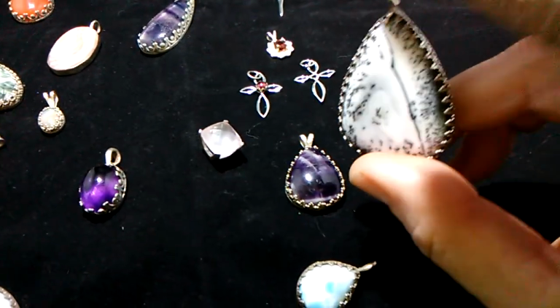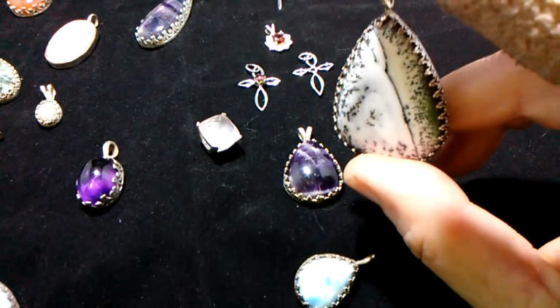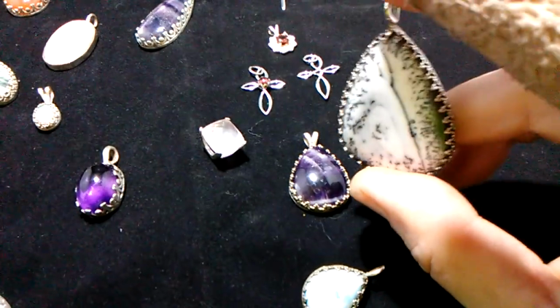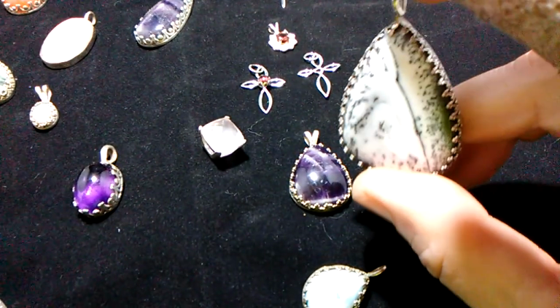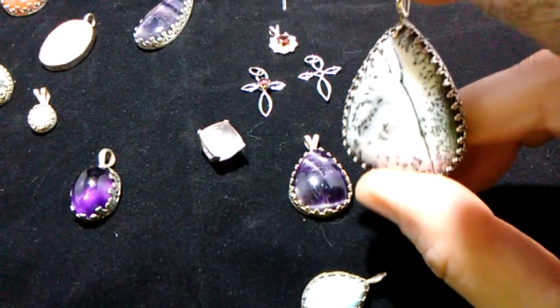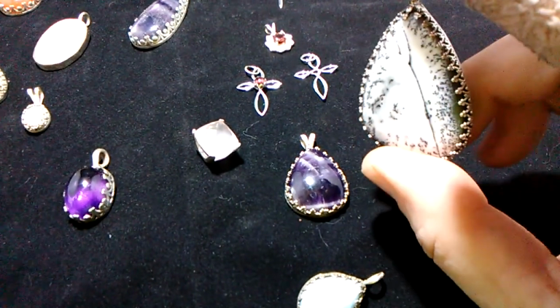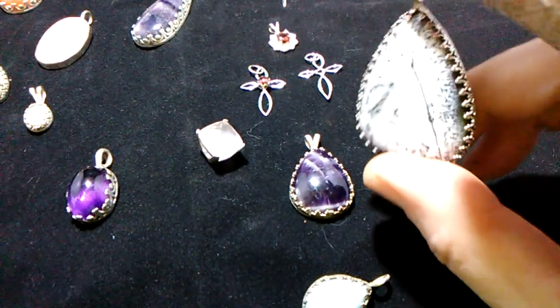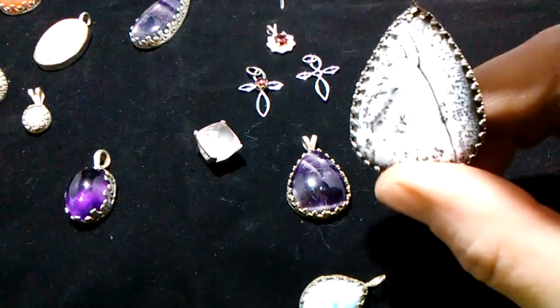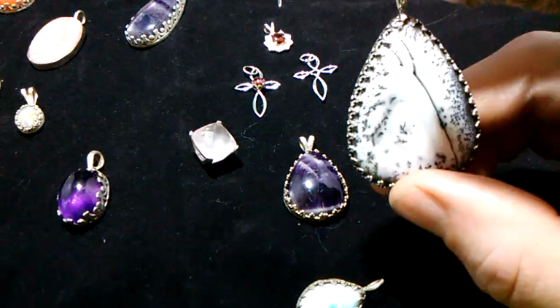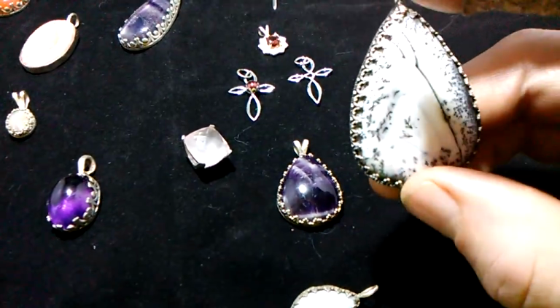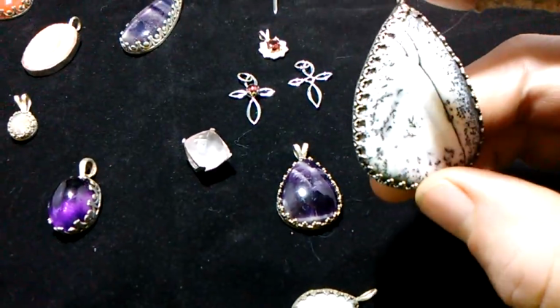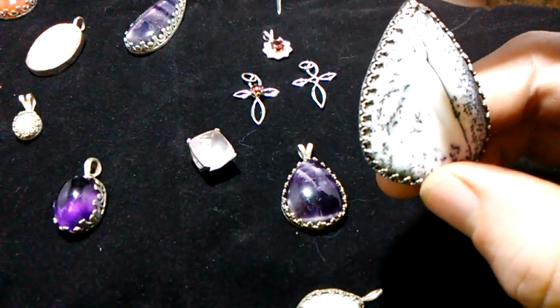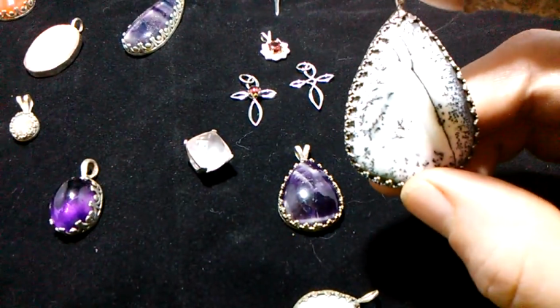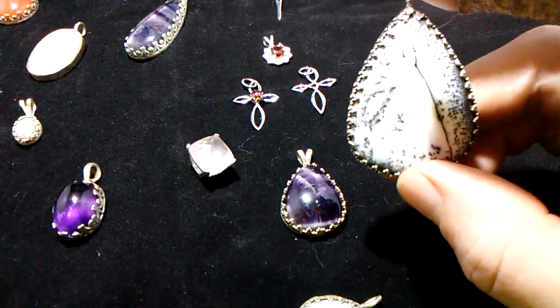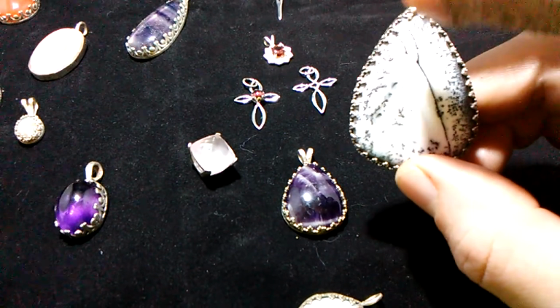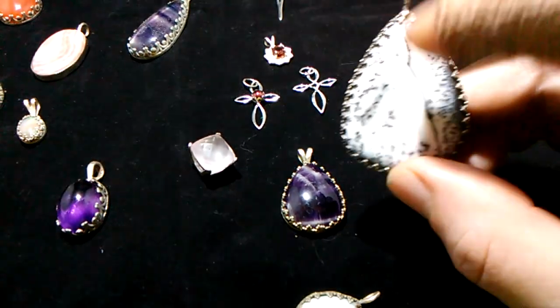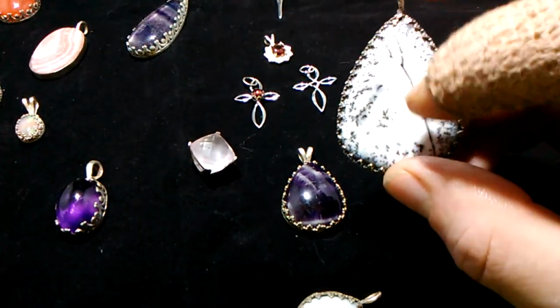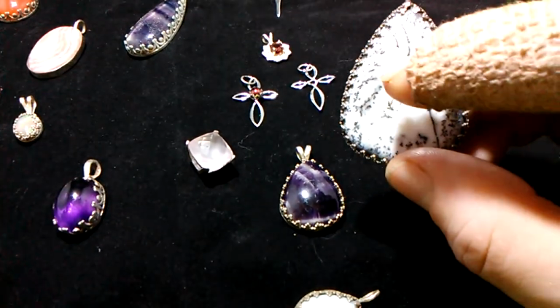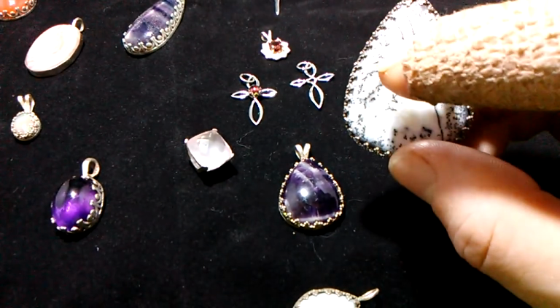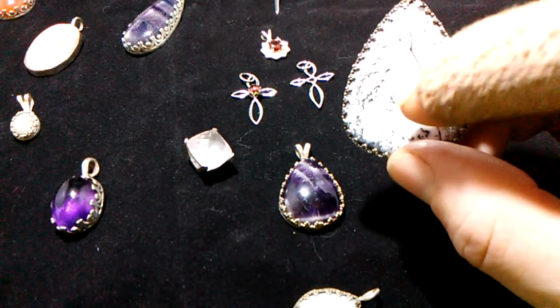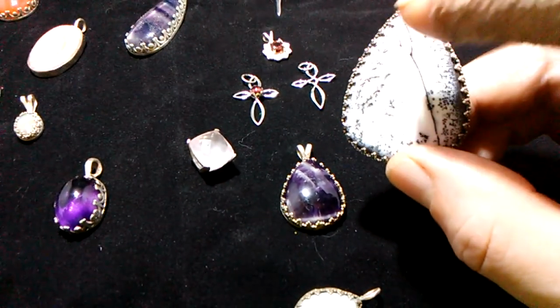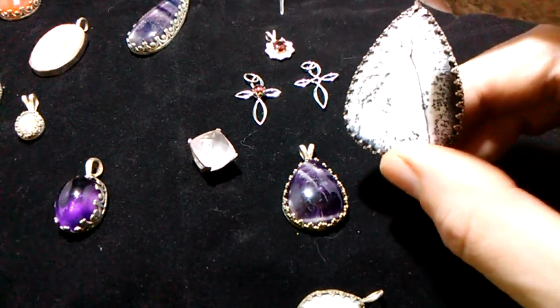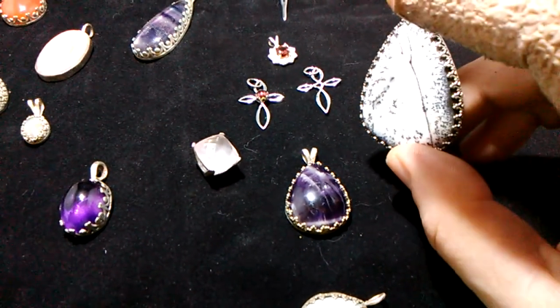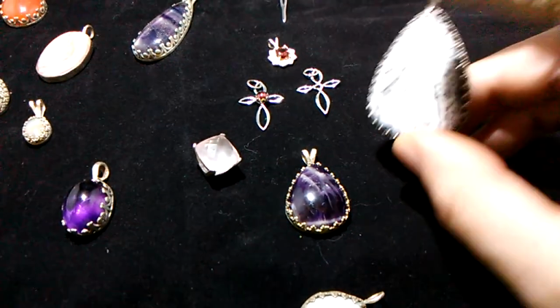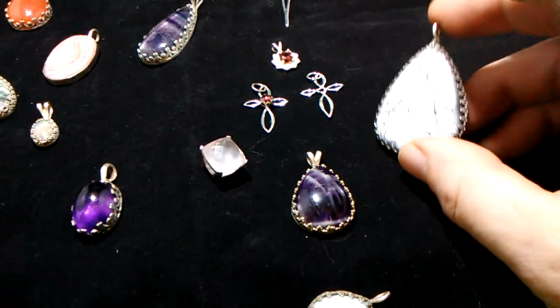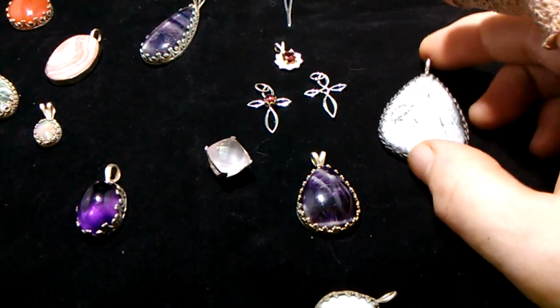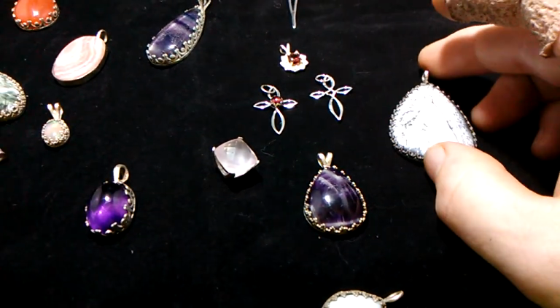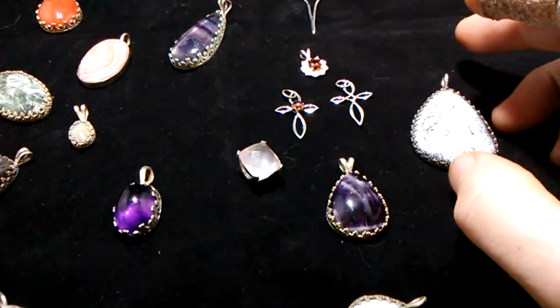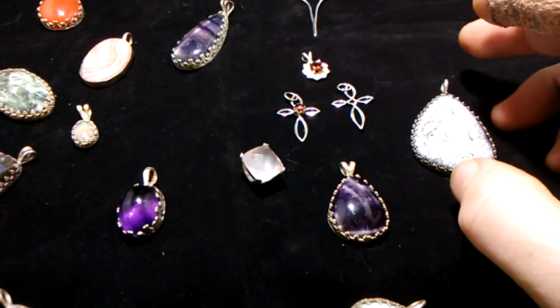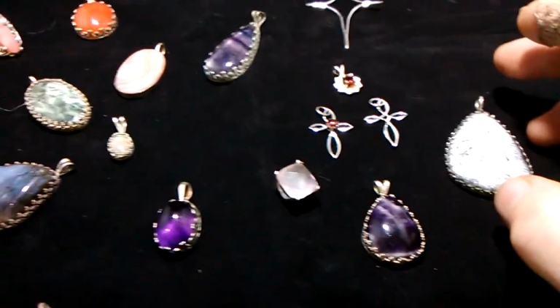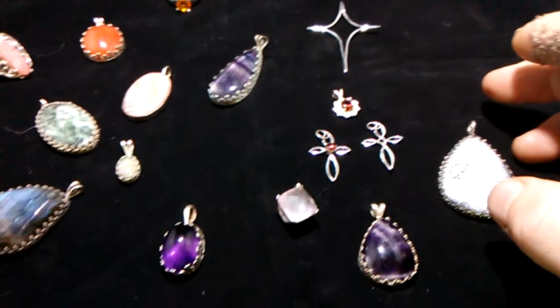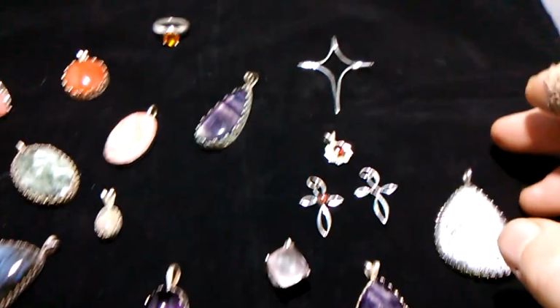Here you see a really neat little agate that is opalized along this area right here. Not always easy to capture on video.